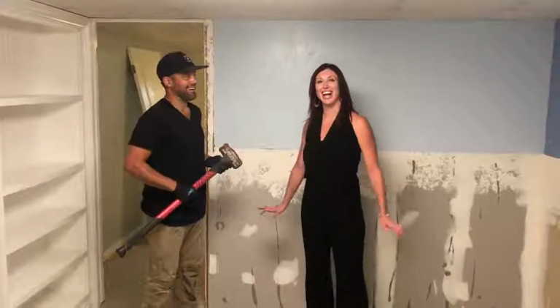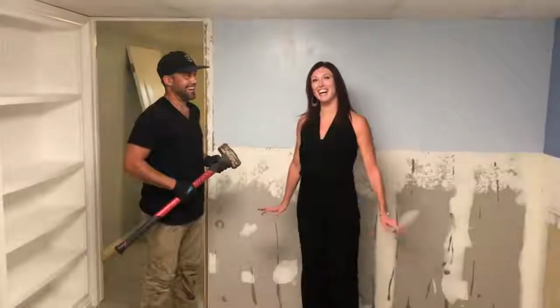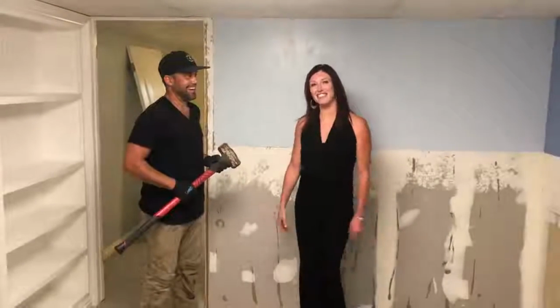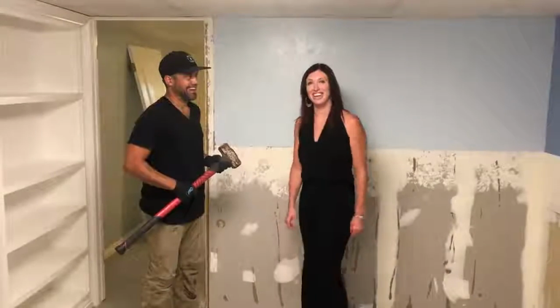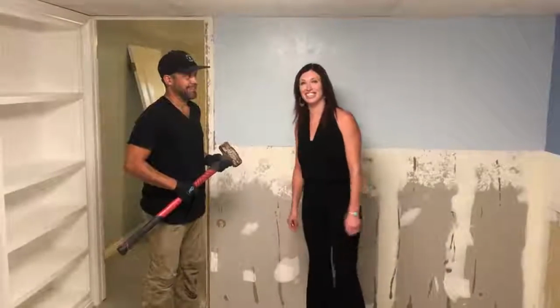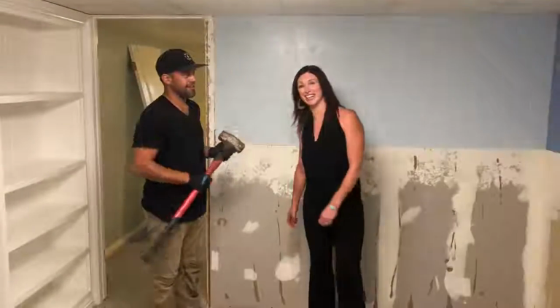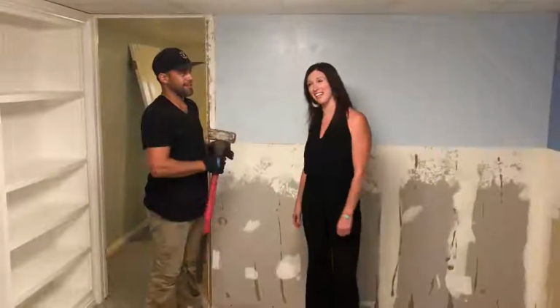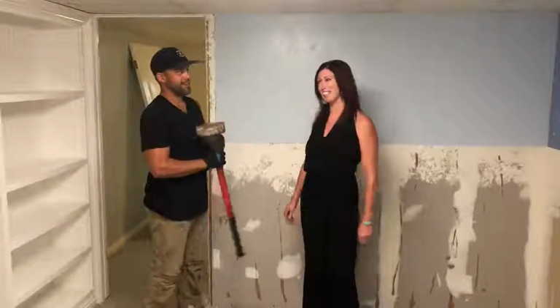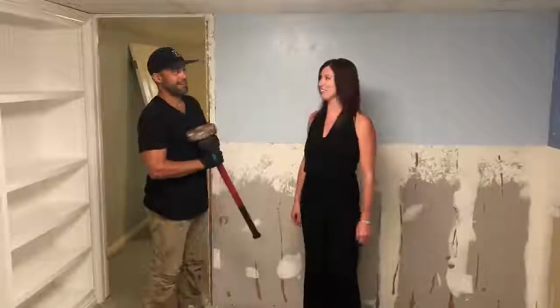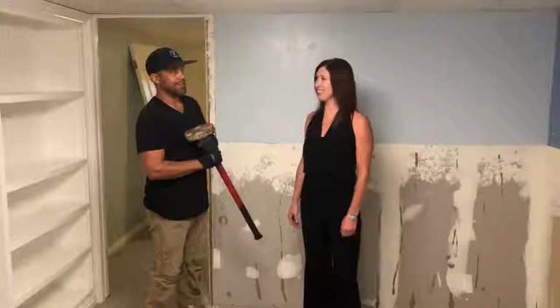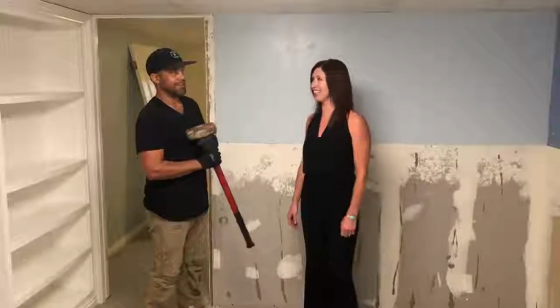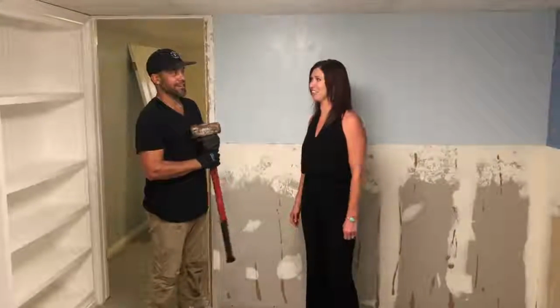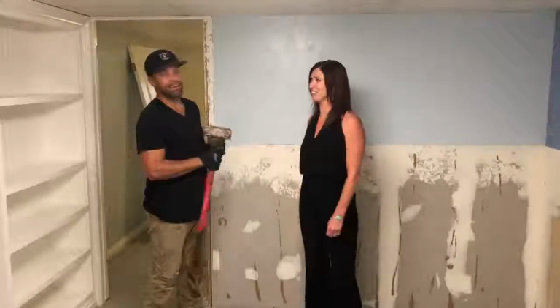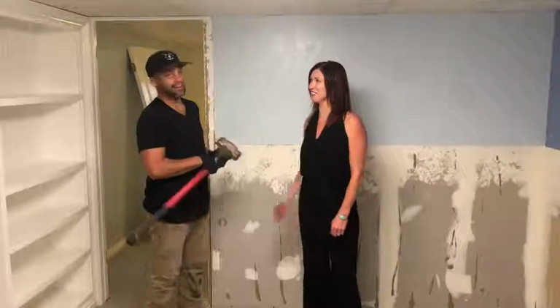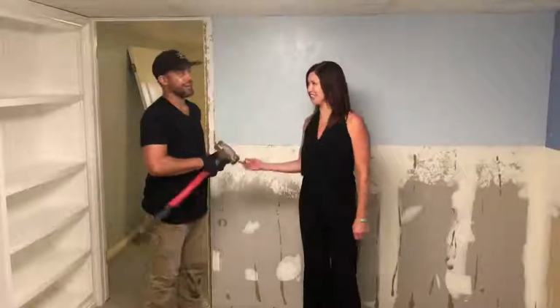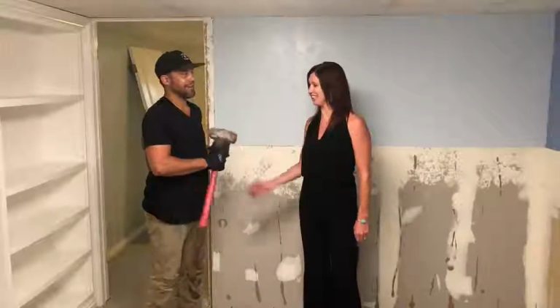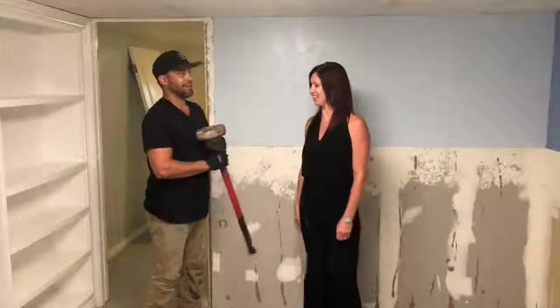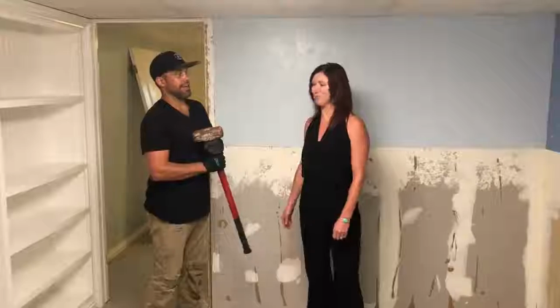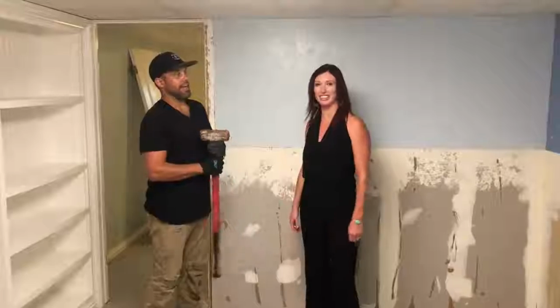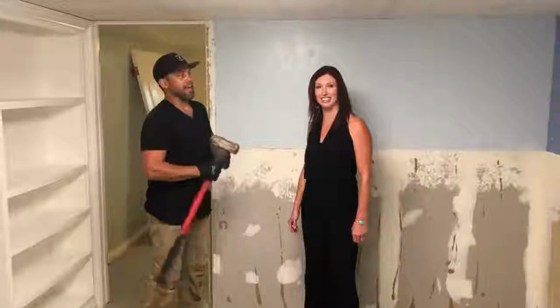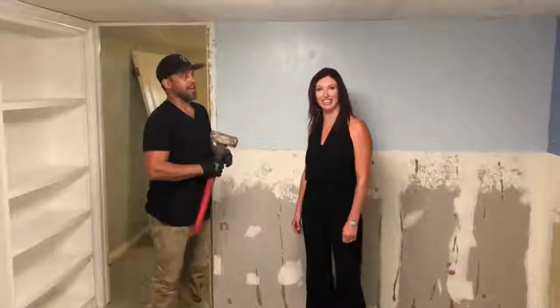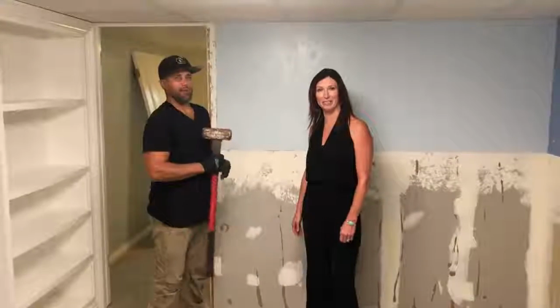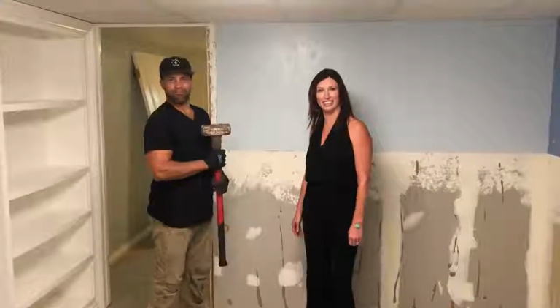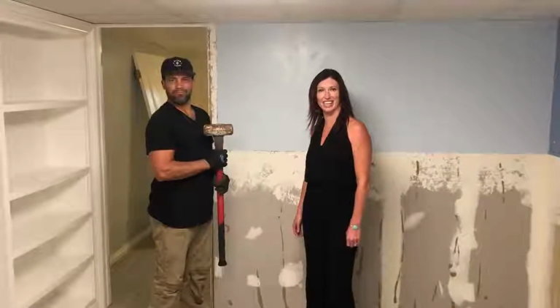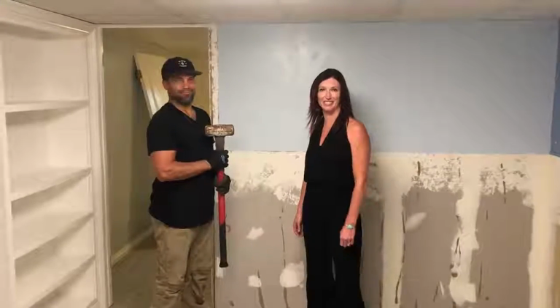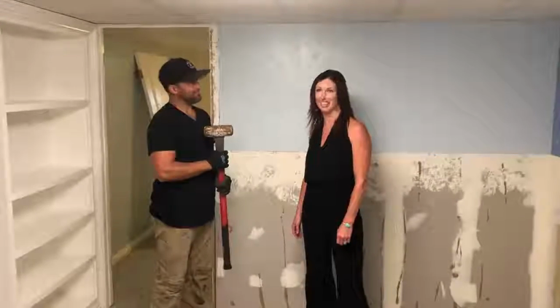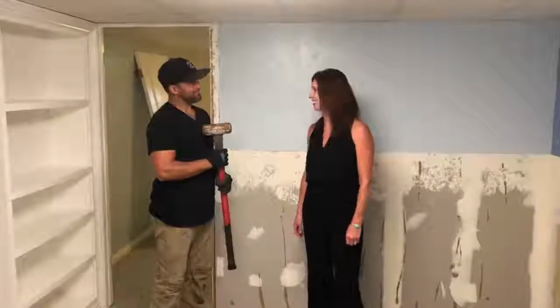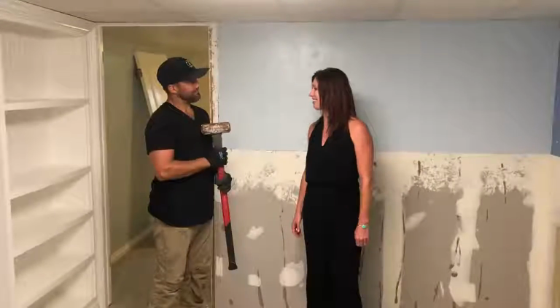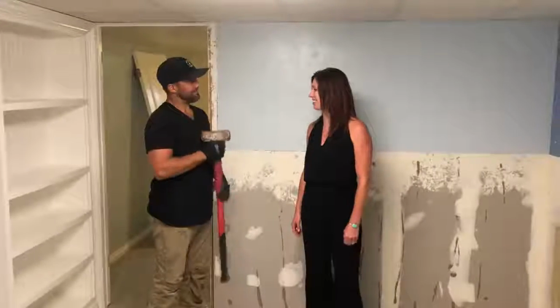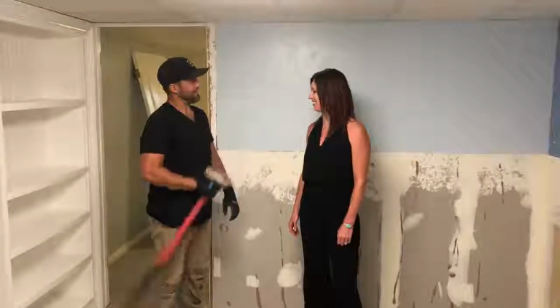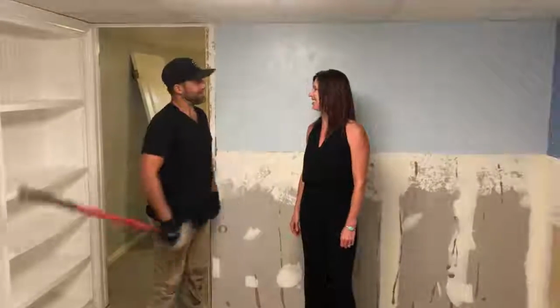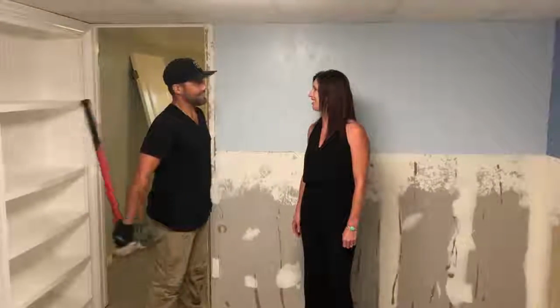Hi all, we're about to start our renovation project. I'm here with Sweetie who's got a big old sledgehammer in his hand and I'm not quite sure what he's going to do with it.